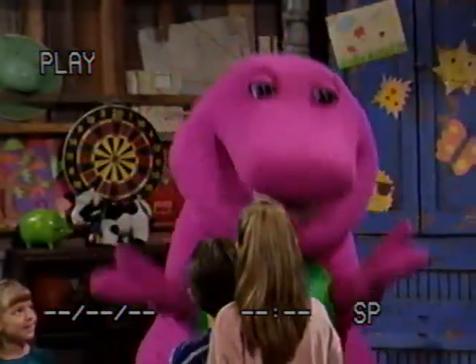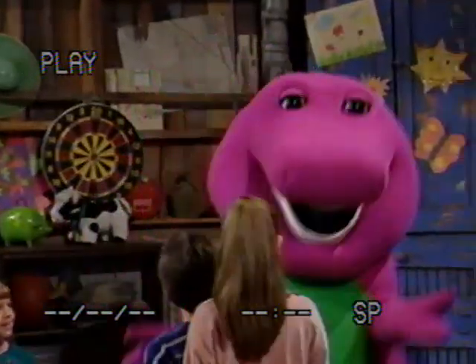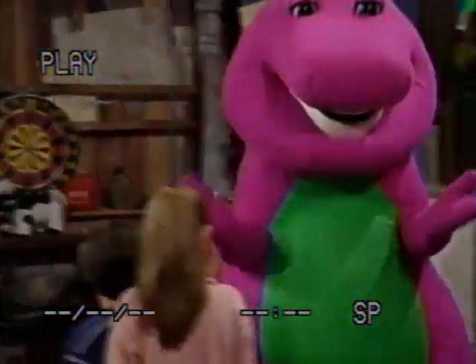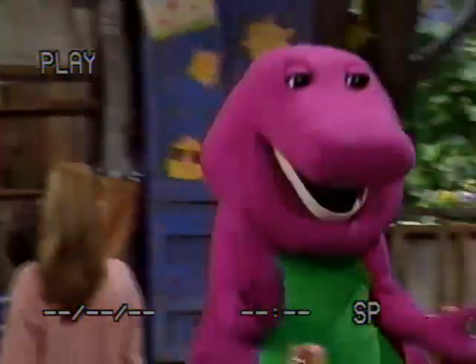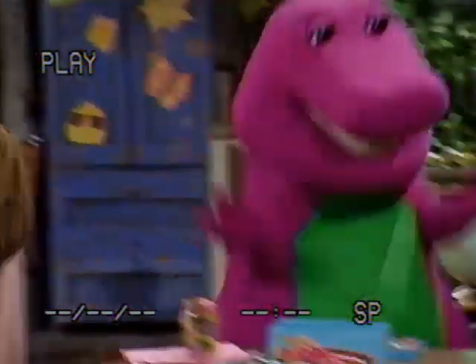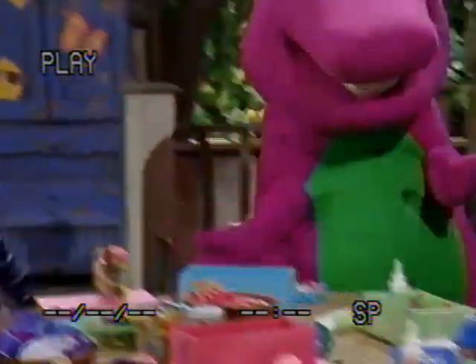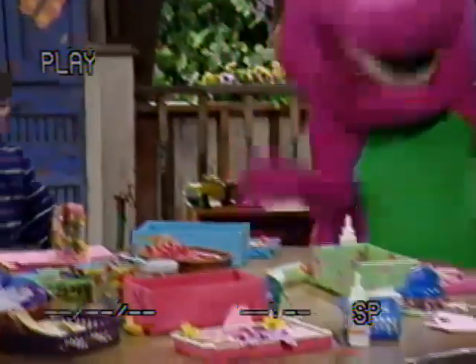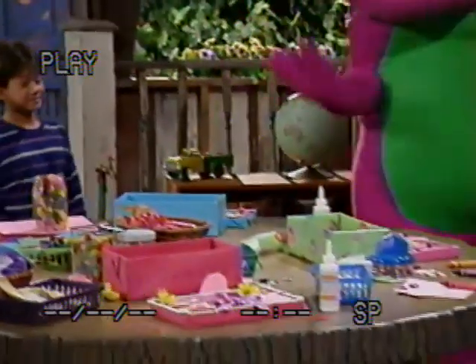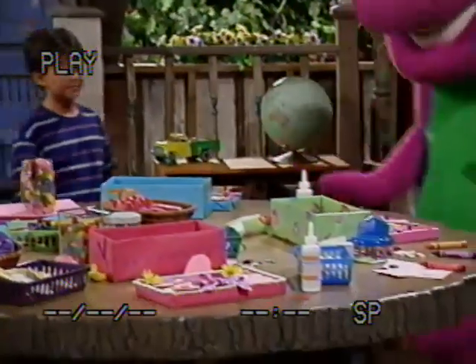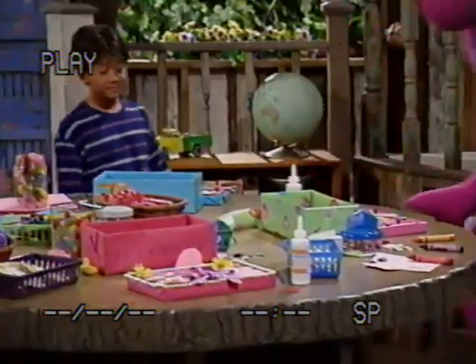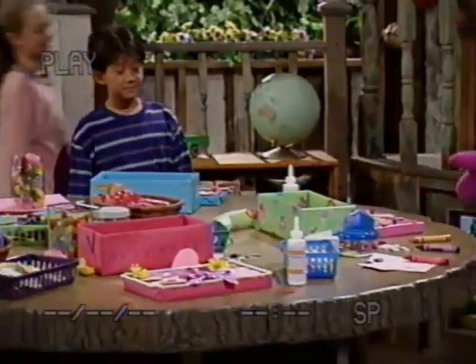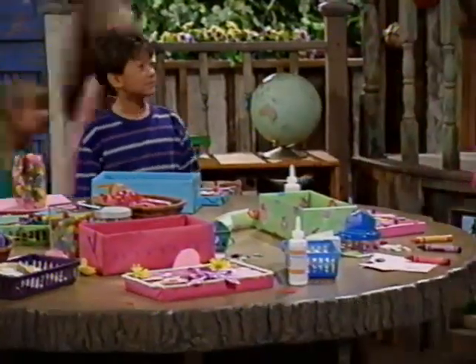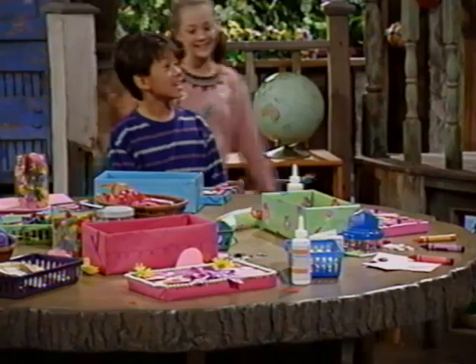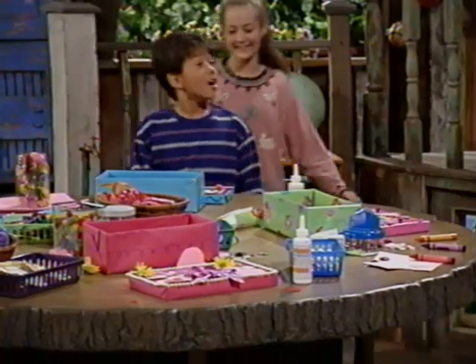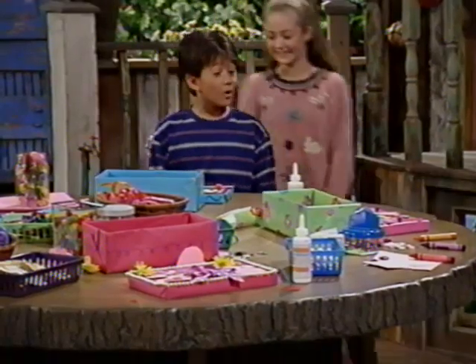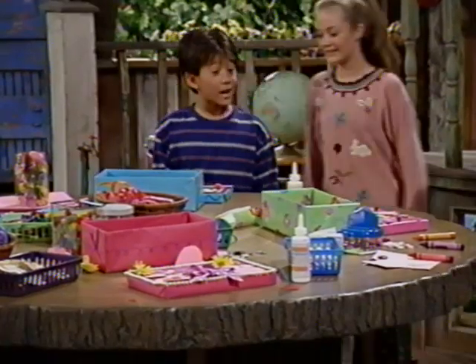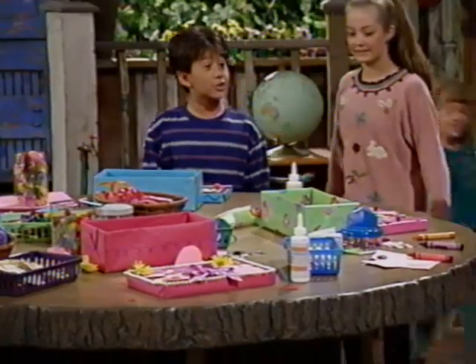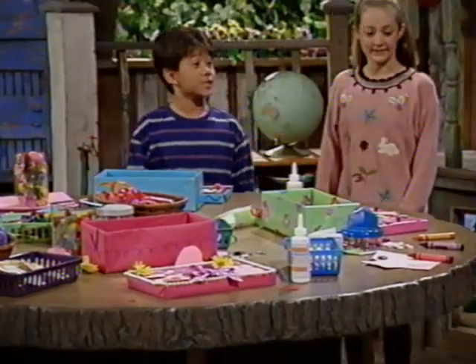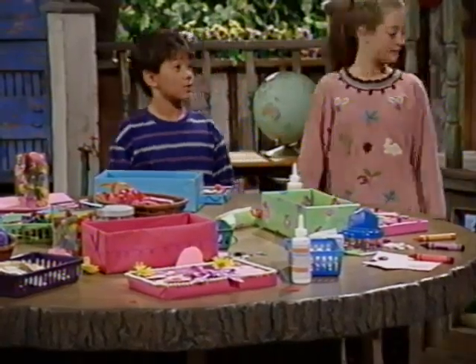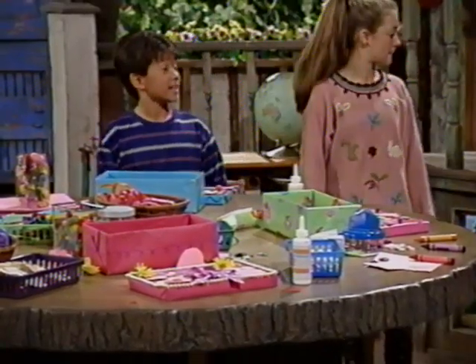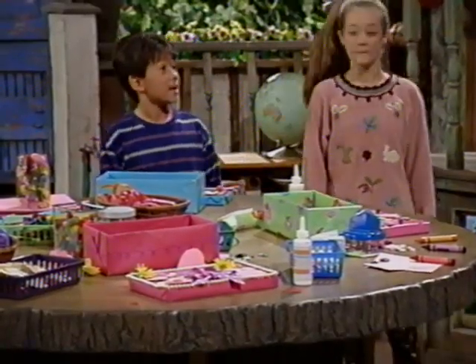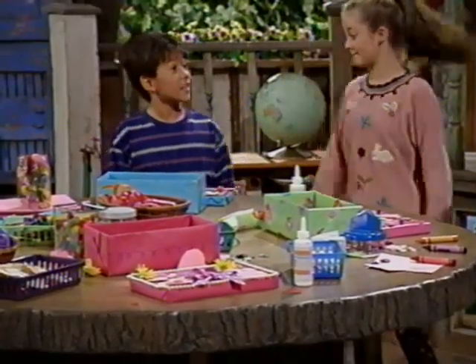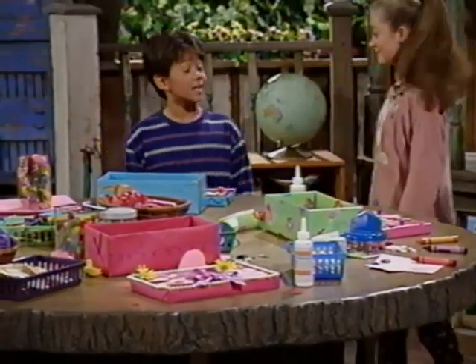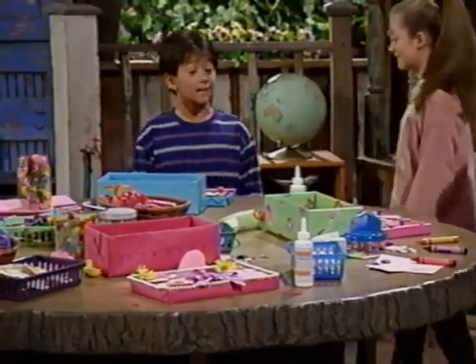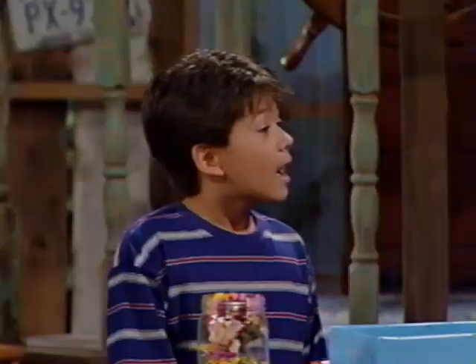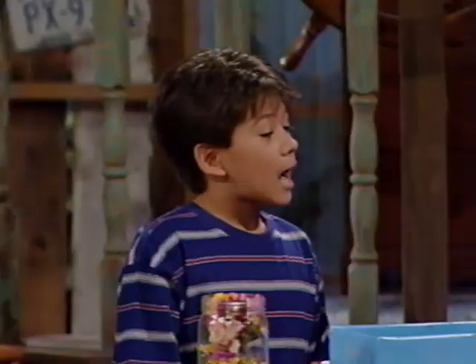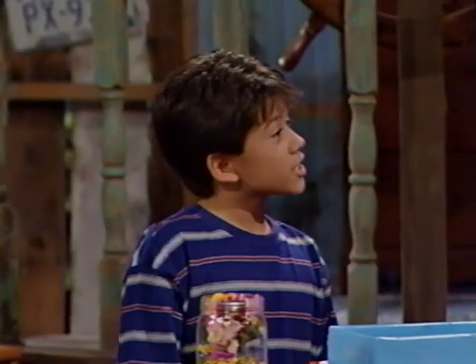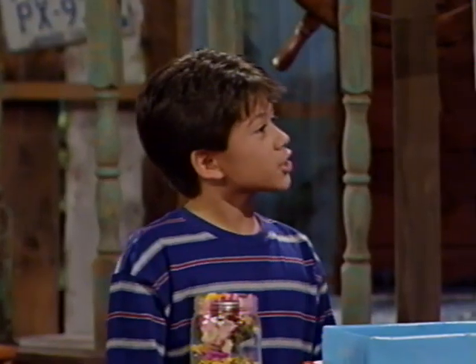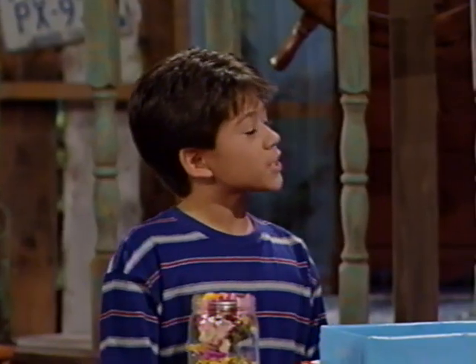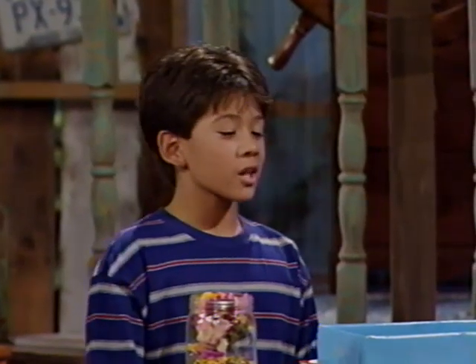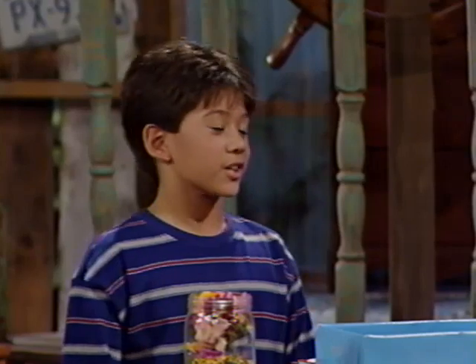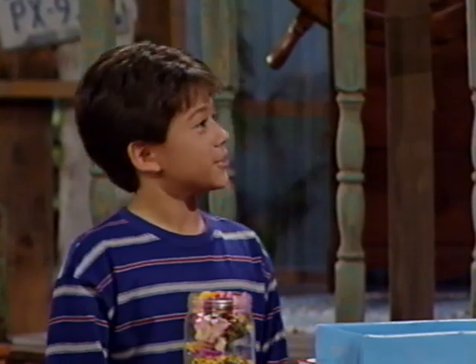Oh, look at all these wonderful Valentine boxes. All I have to do is color in my name, and then I'm done. I'm just not sure which color to use.